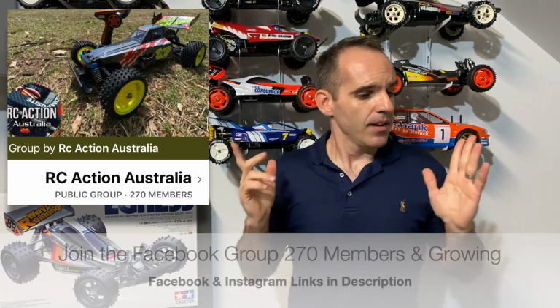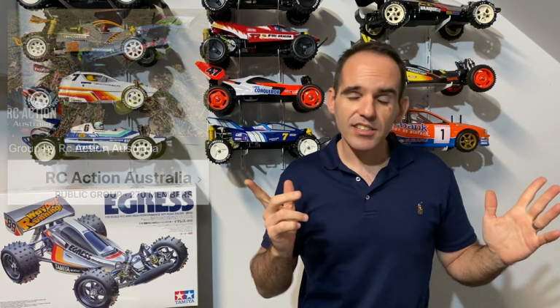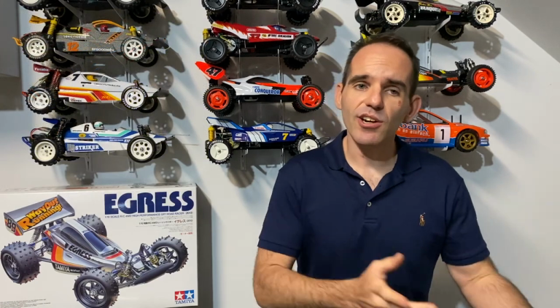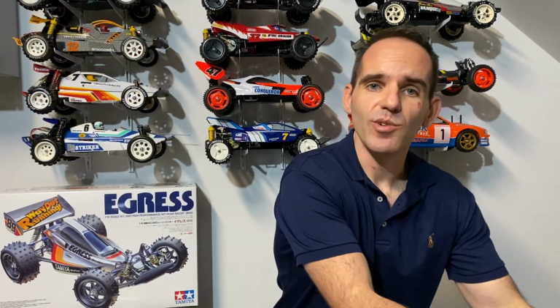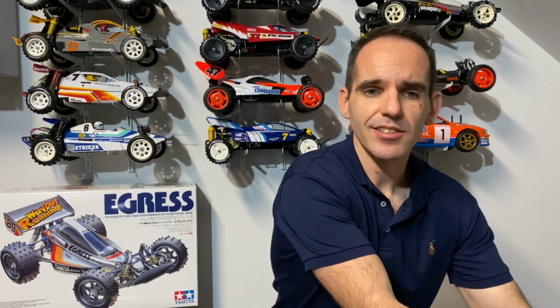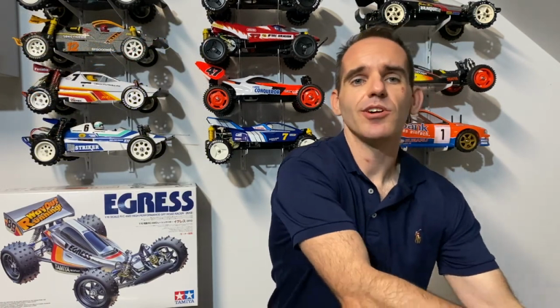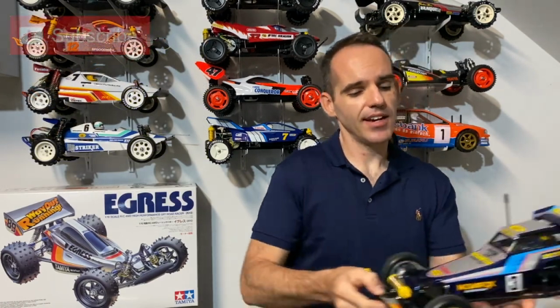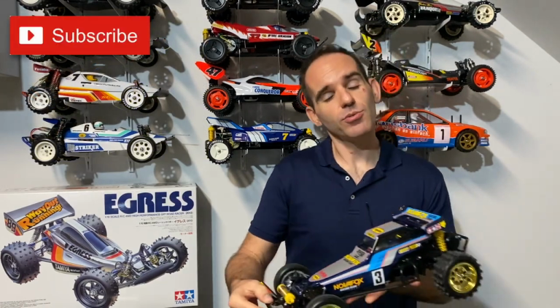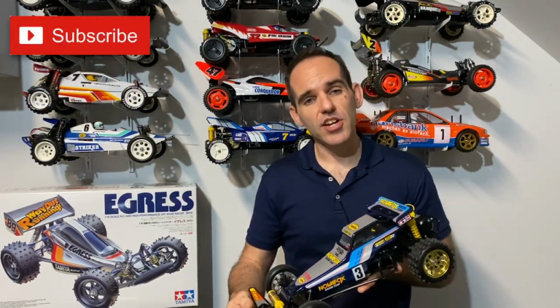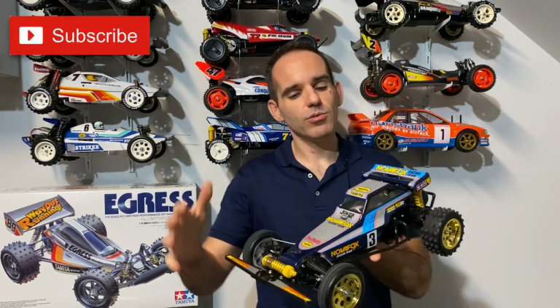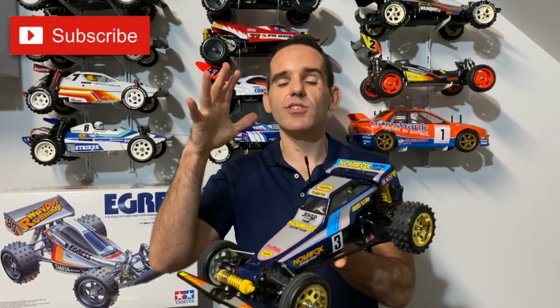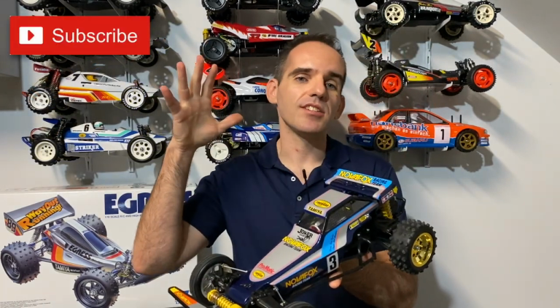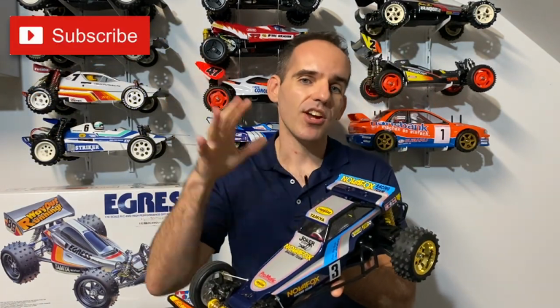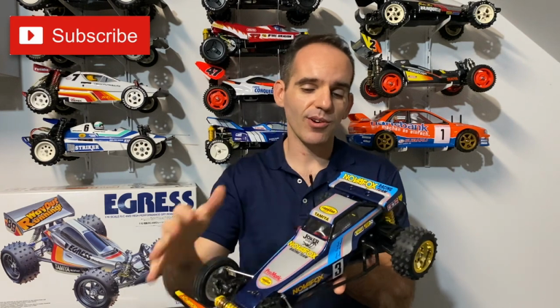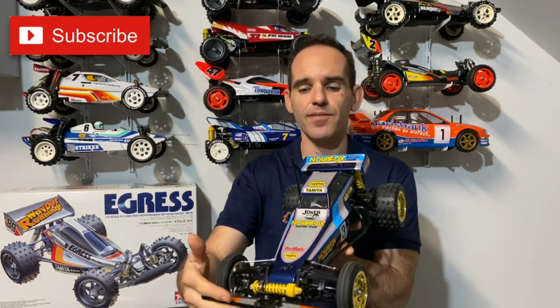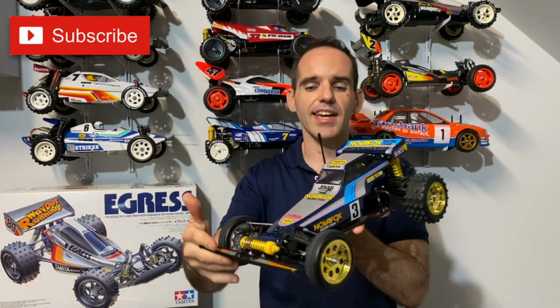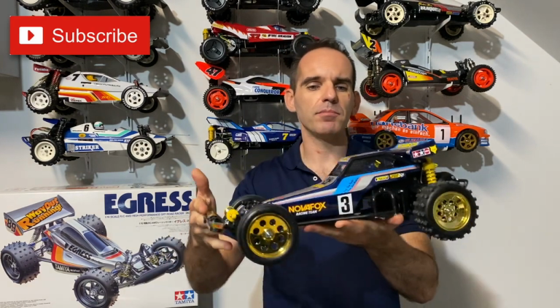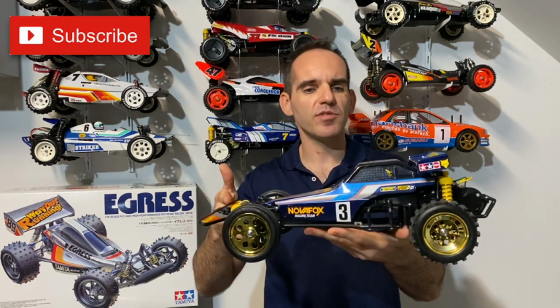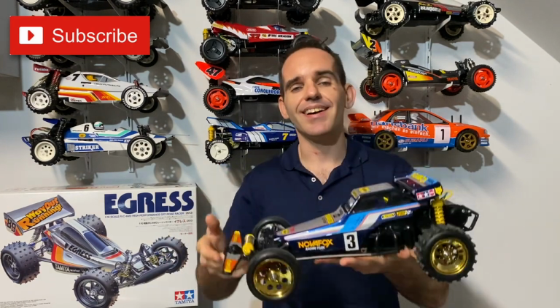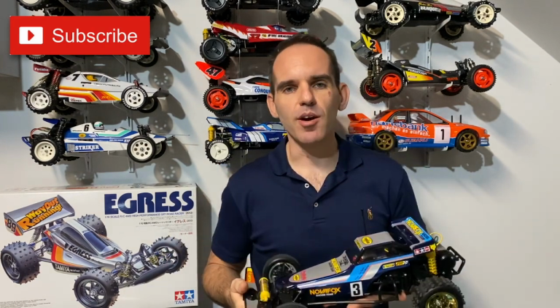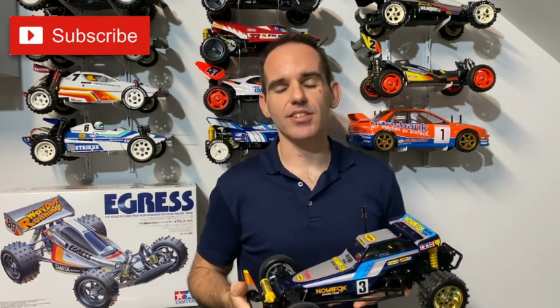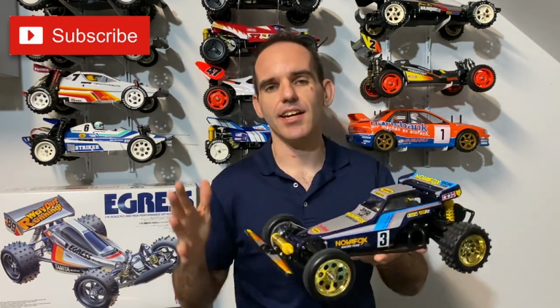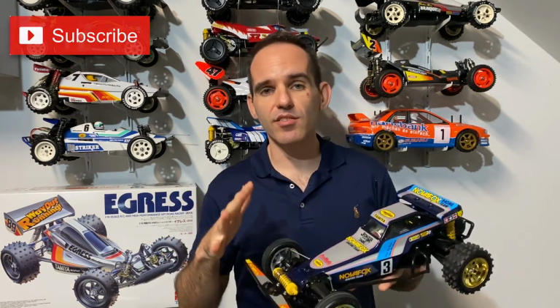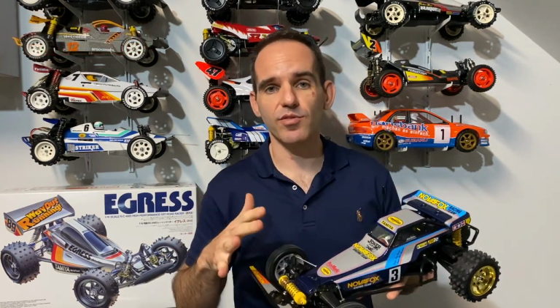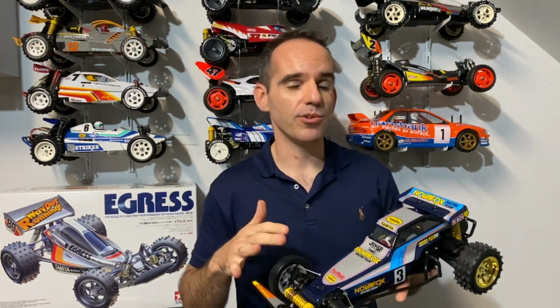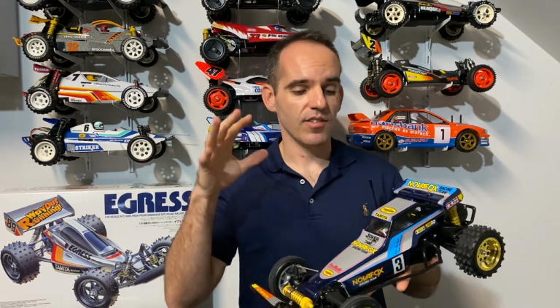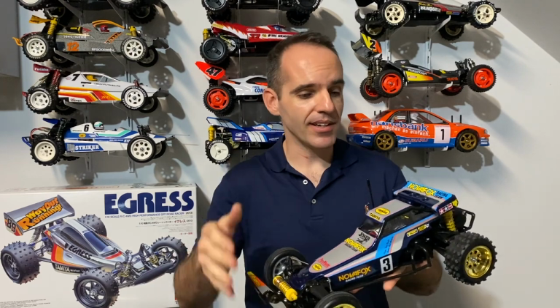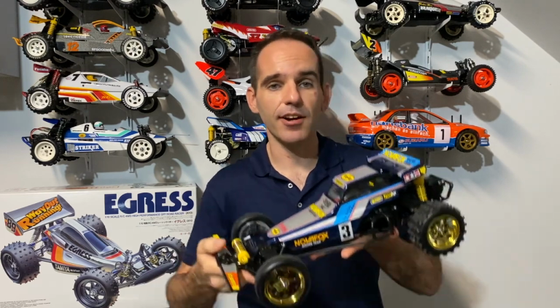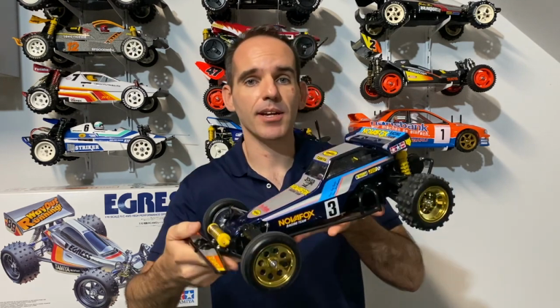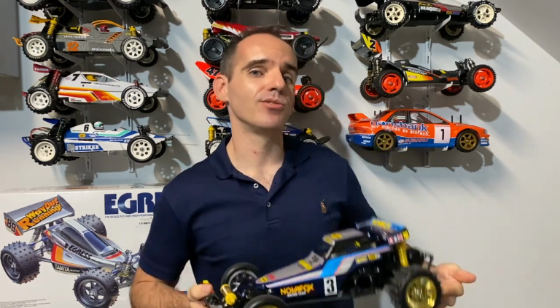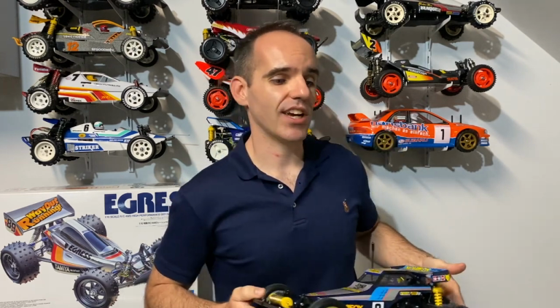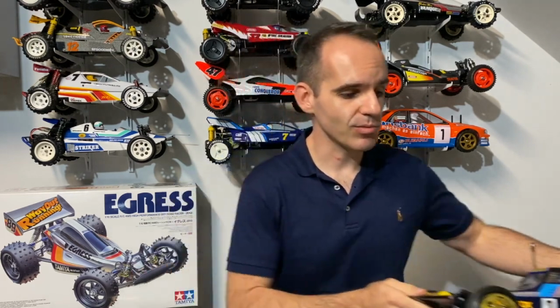My last video — if you are a subscriber and do watch my channel — you would have noticed the Tamiya Nova Fox. That came out beautifully. I can't wait to get a run video for you for that one, so that'll be coming up soon on the channel as well.